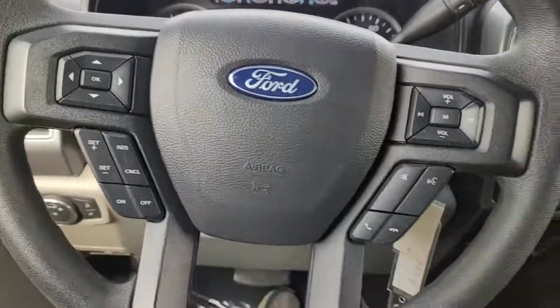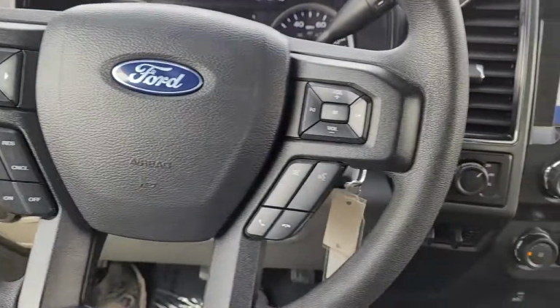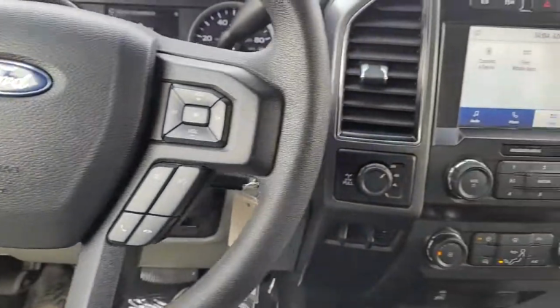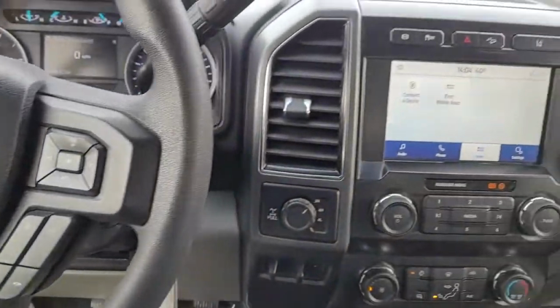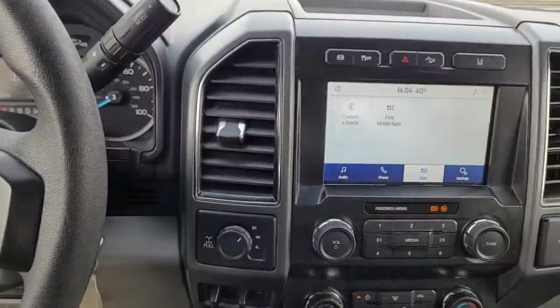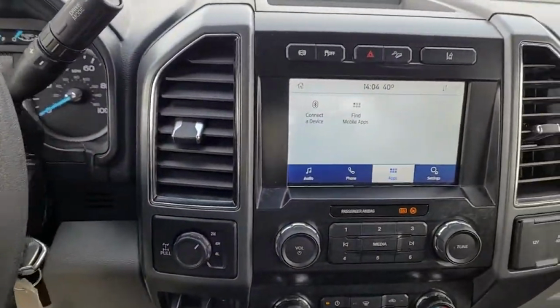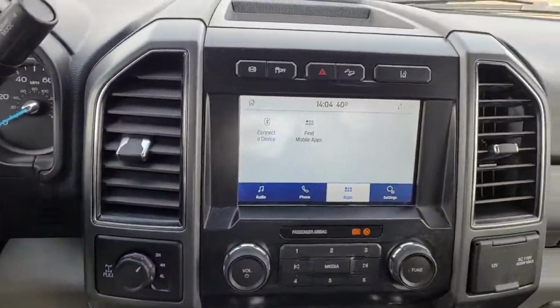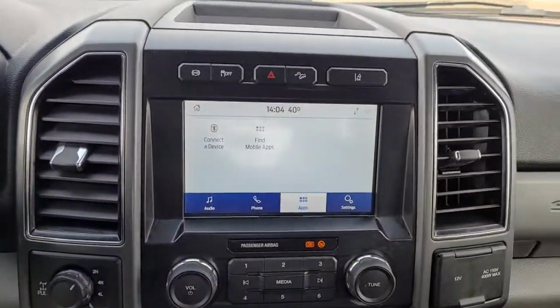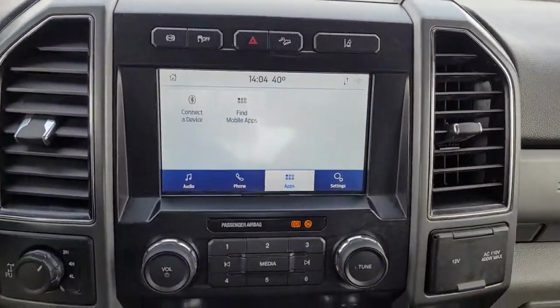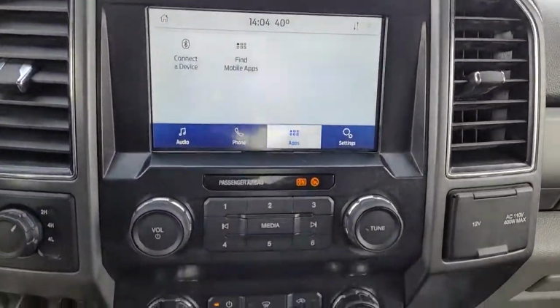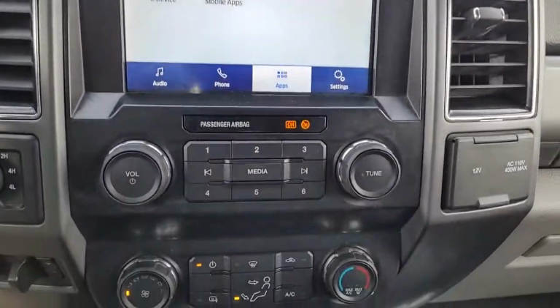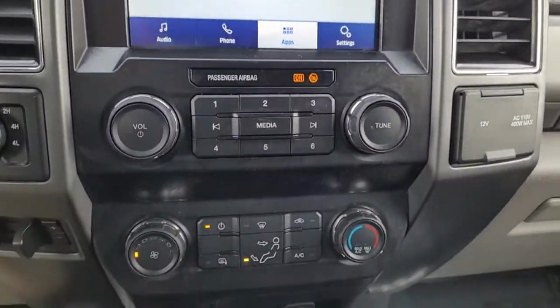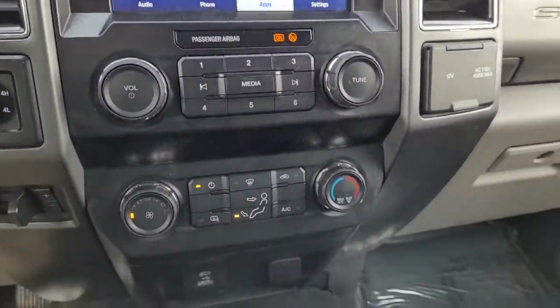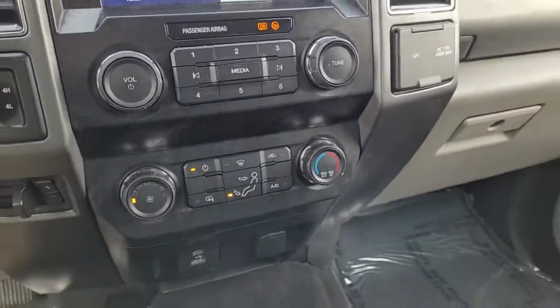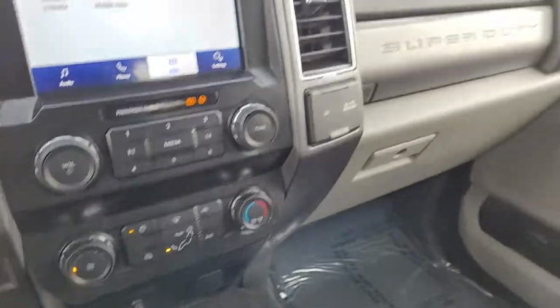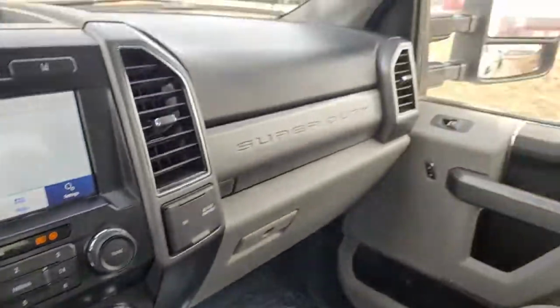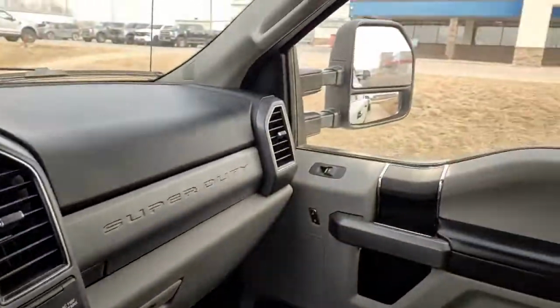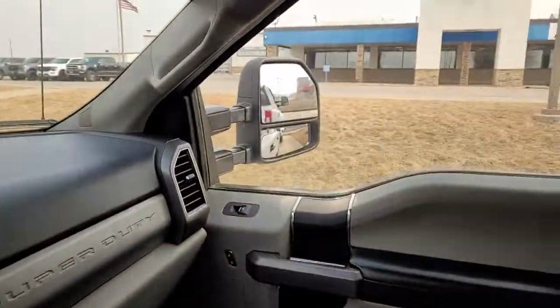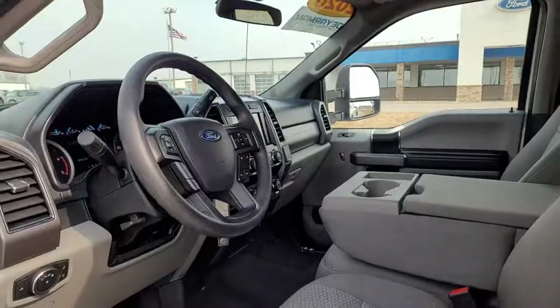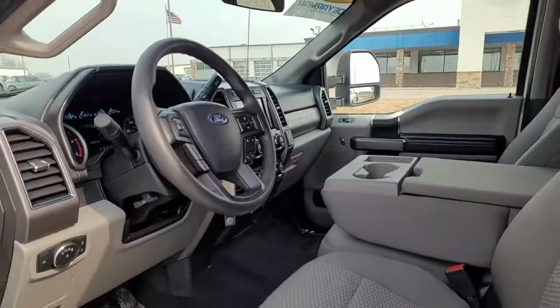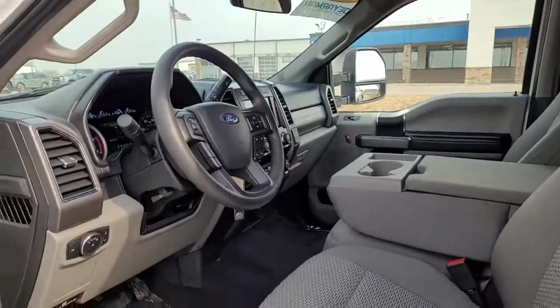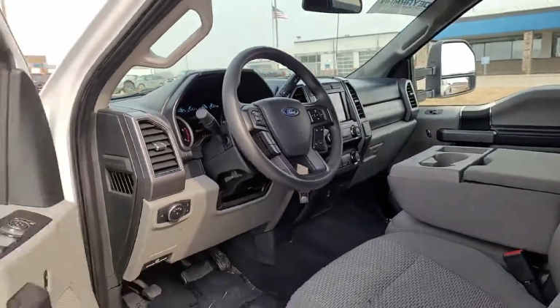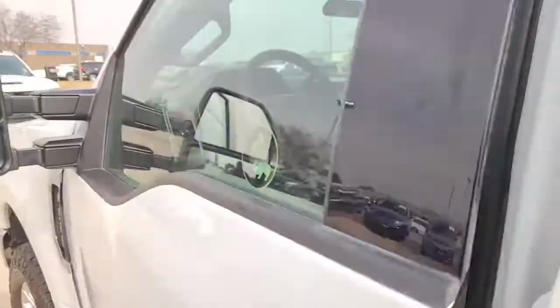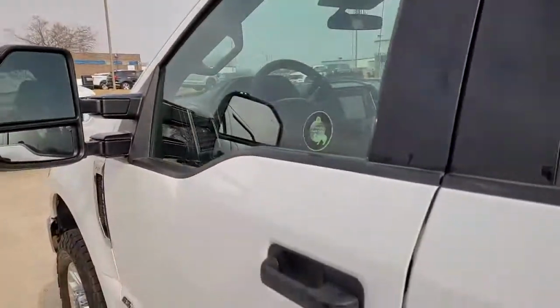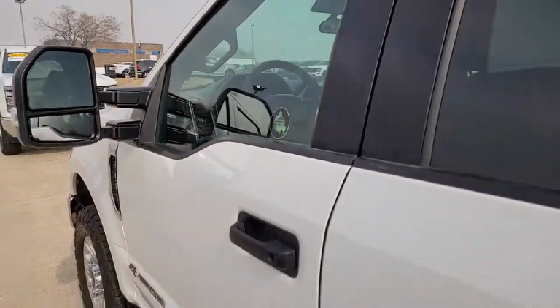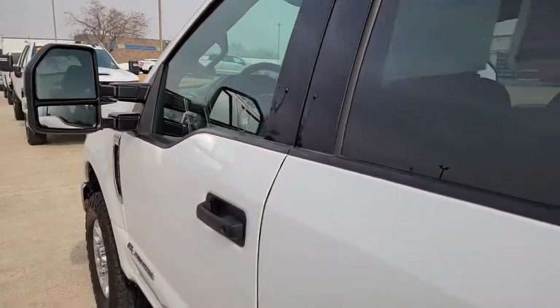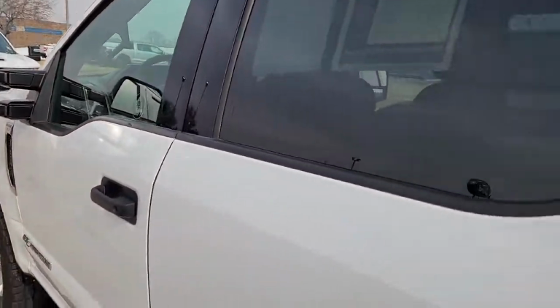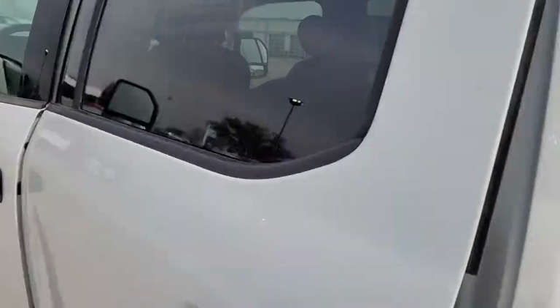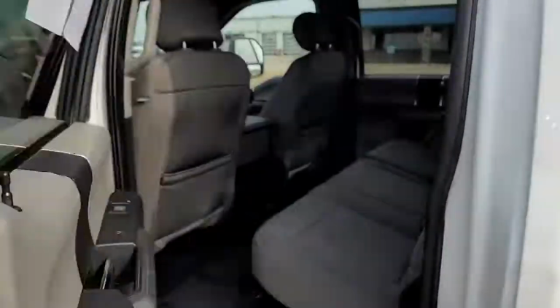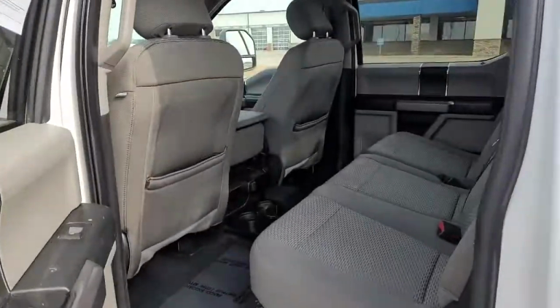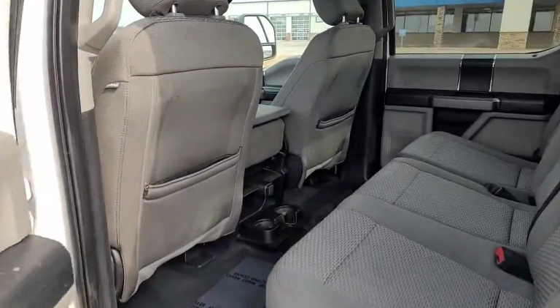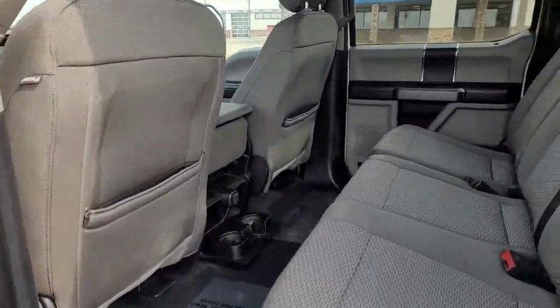The following are some of this vehicle's highlighted options: keyless entry, electronic stability control, trip computer, power windows, privacy glass, four-wheel disc brakes, and power steering.